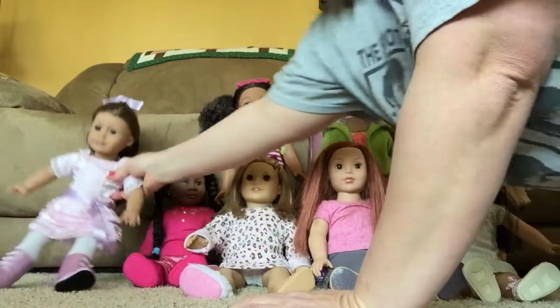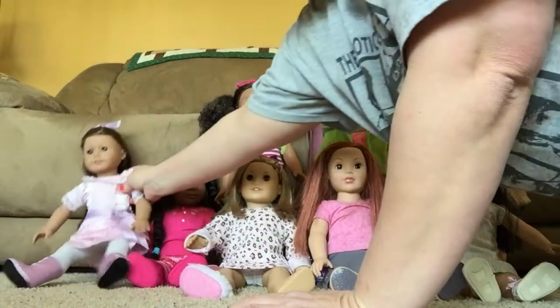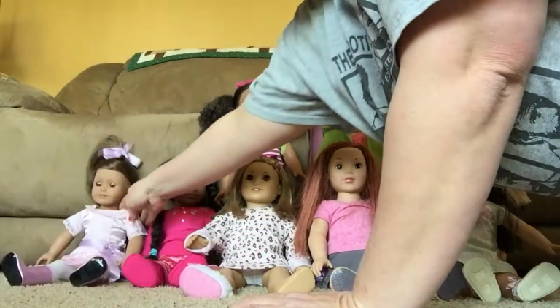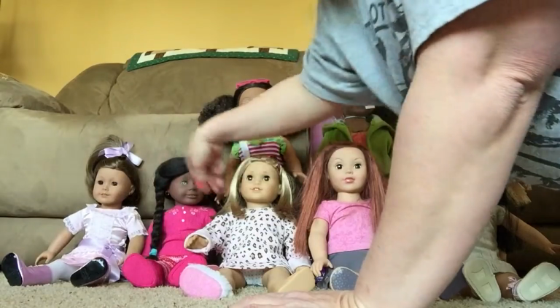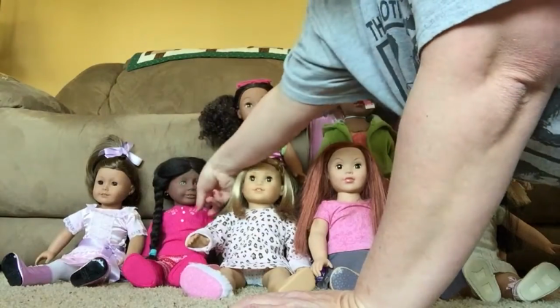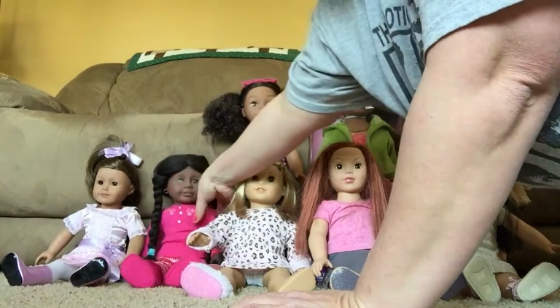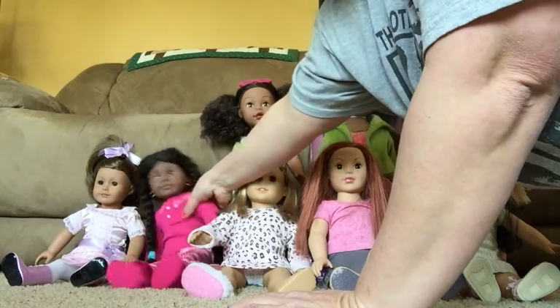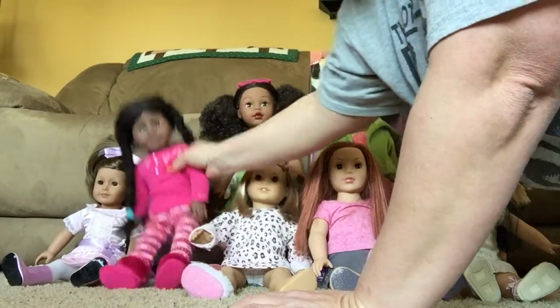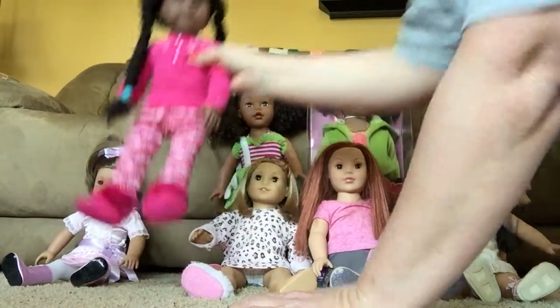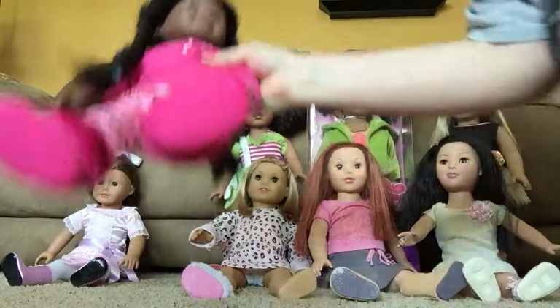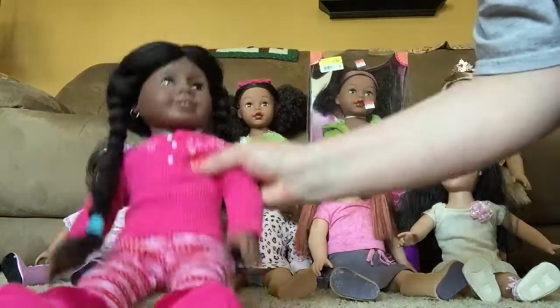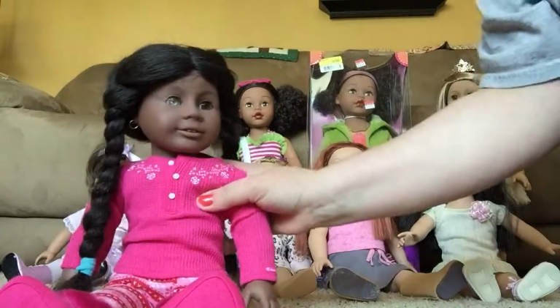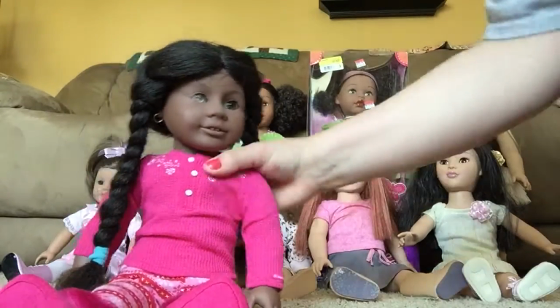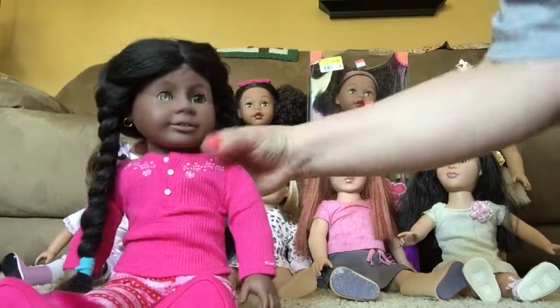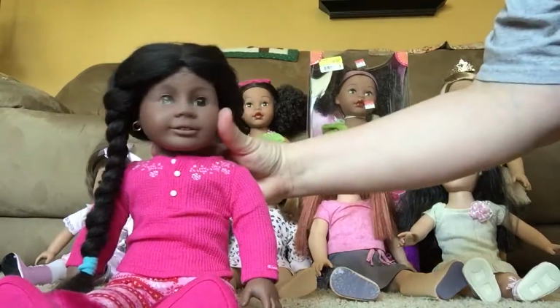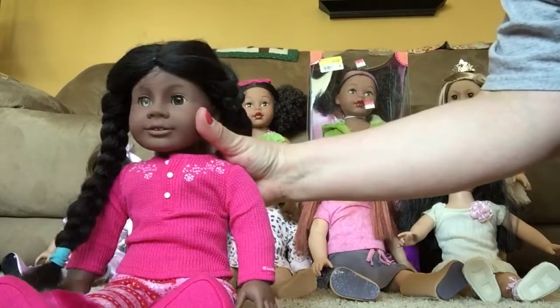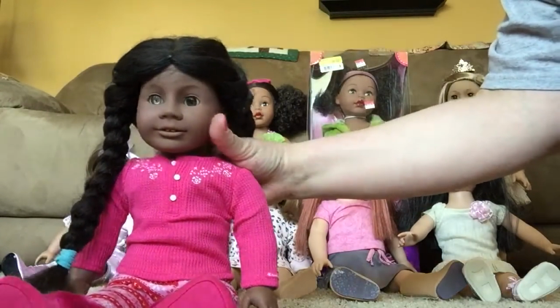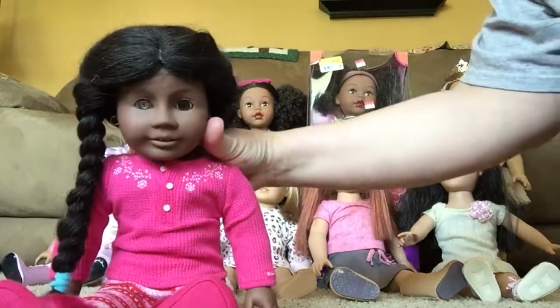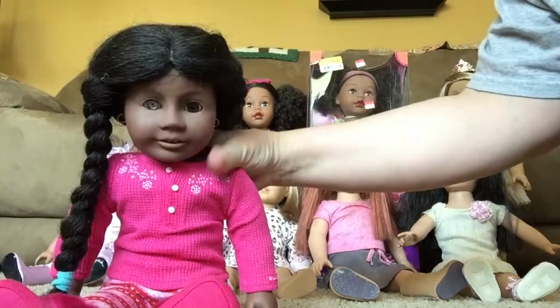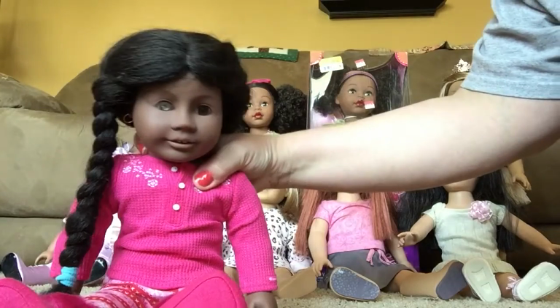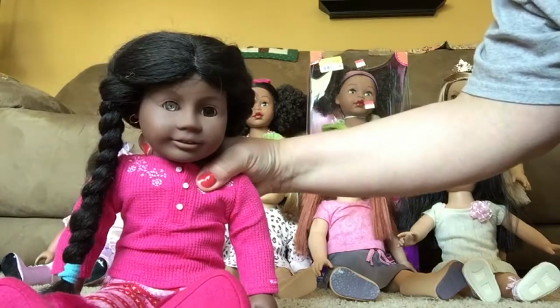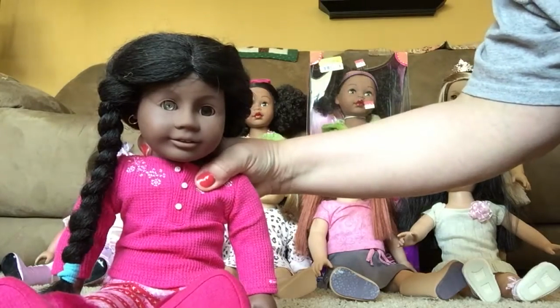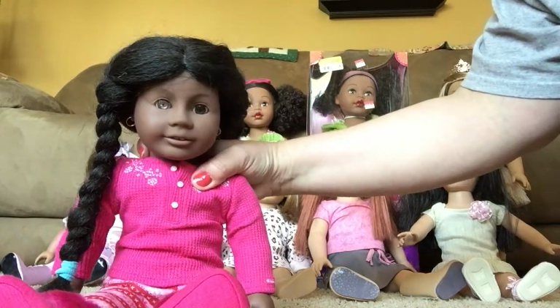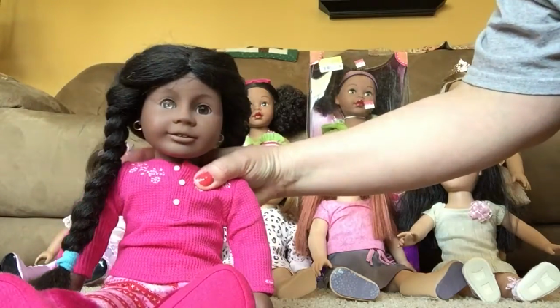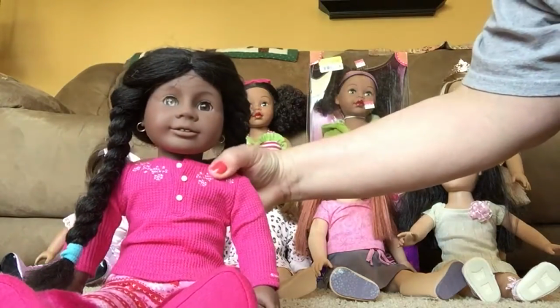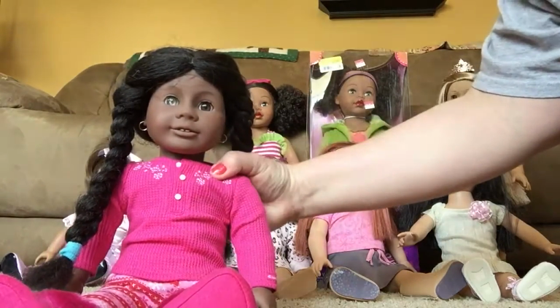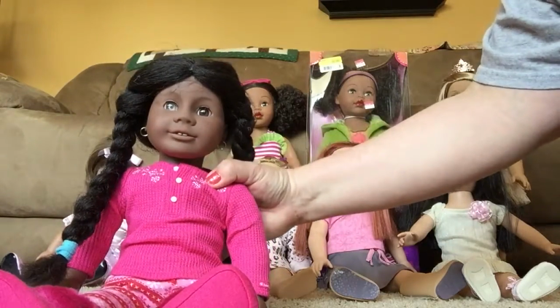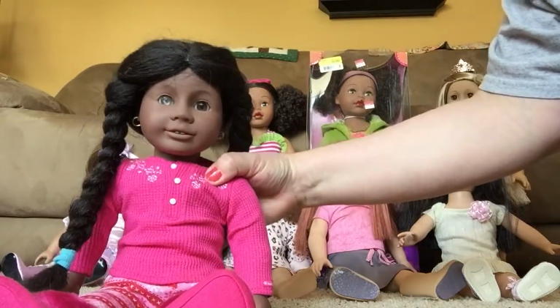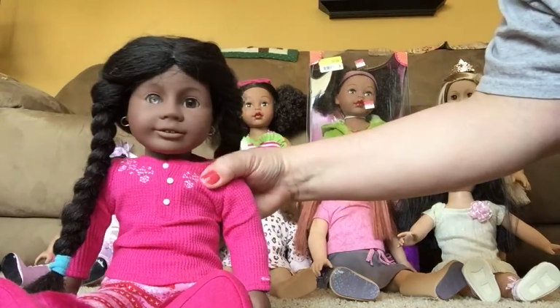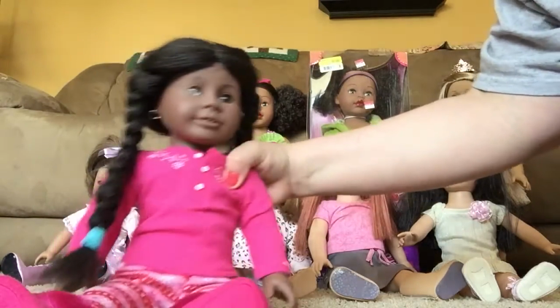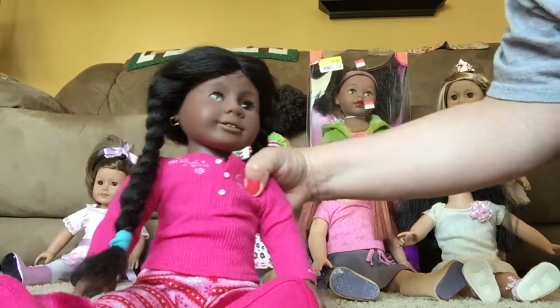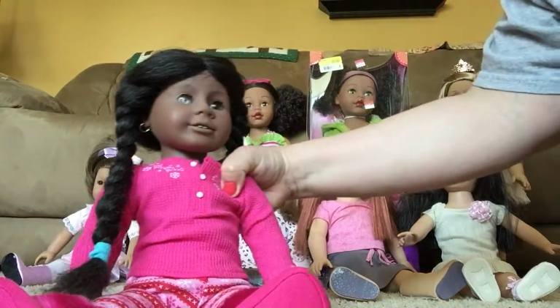Next one is Addie. She's a historical doll. She has Pleasant View. She has silver eyes and I braided her hair and she's got the Fair Isle jammies on.